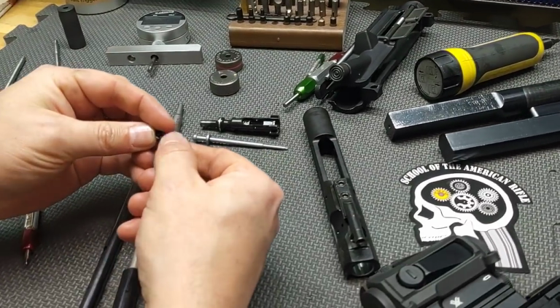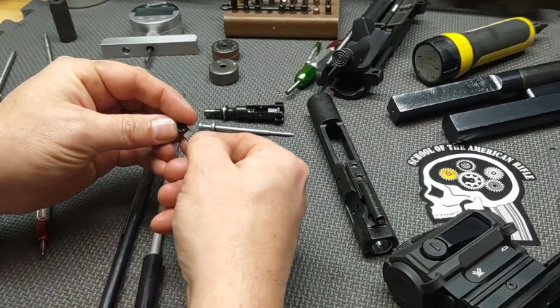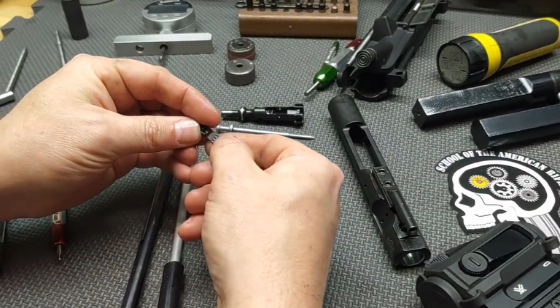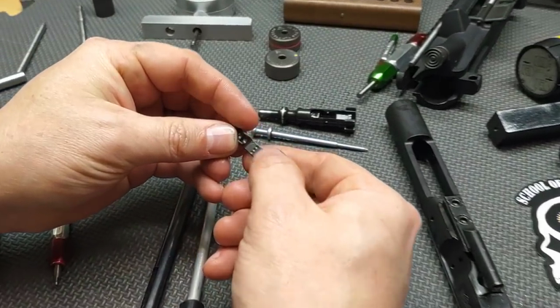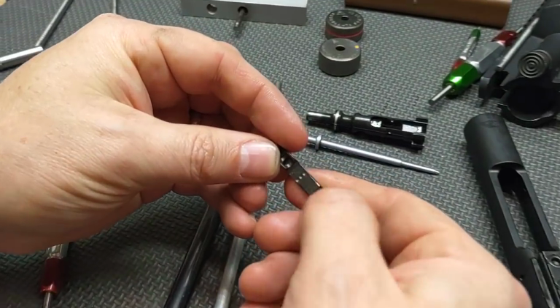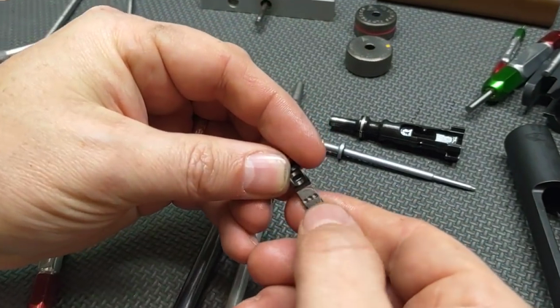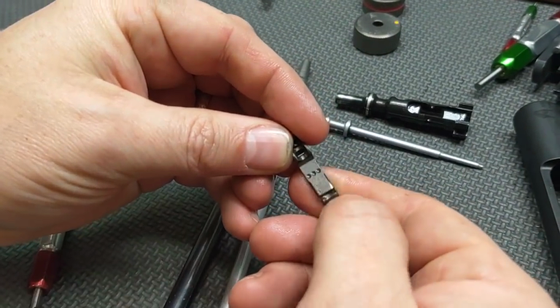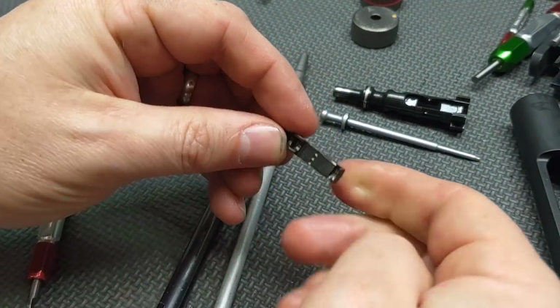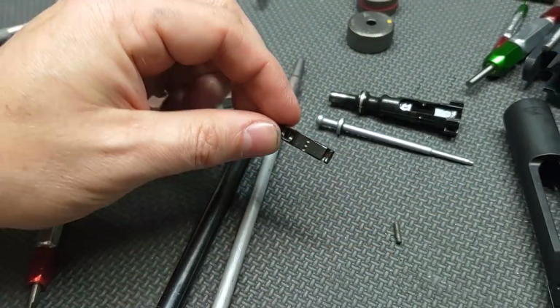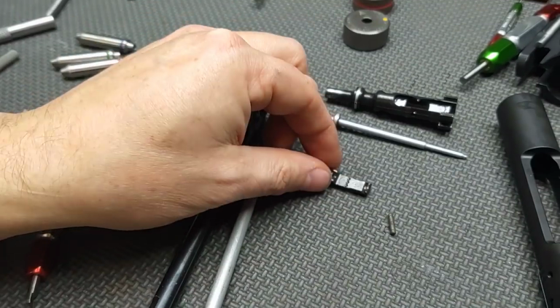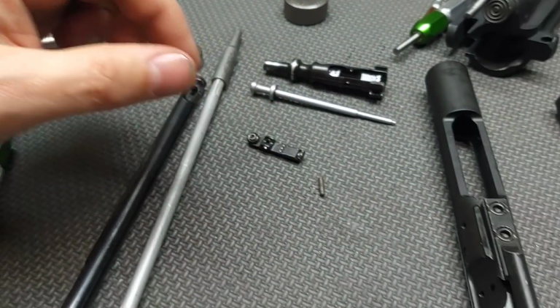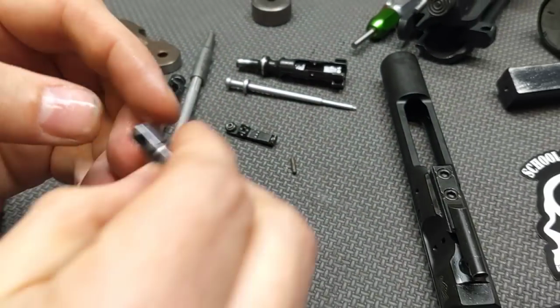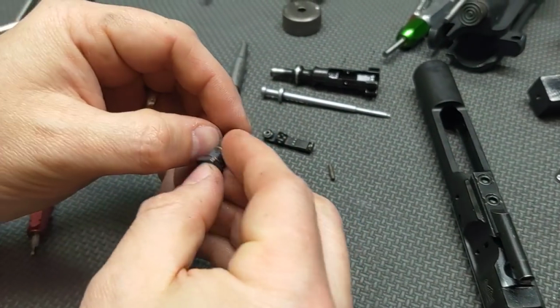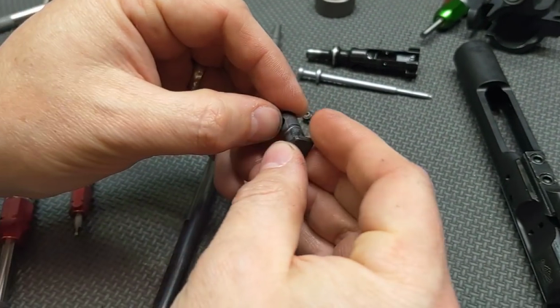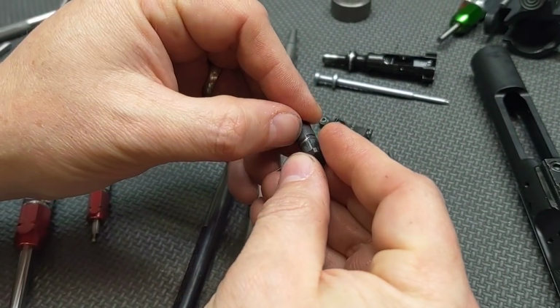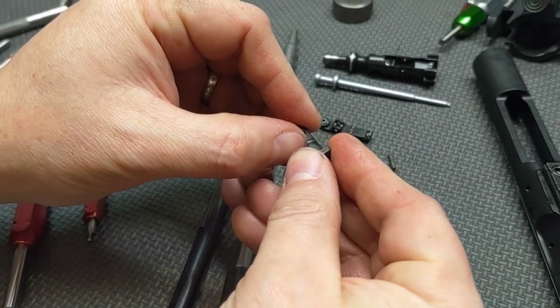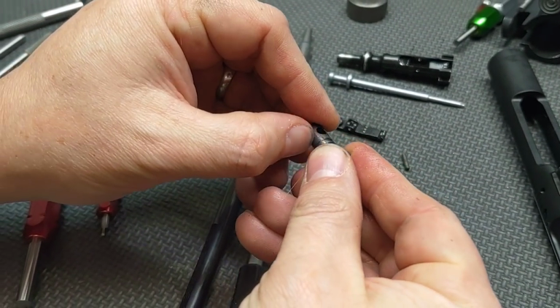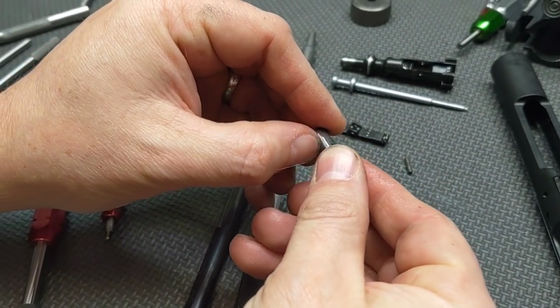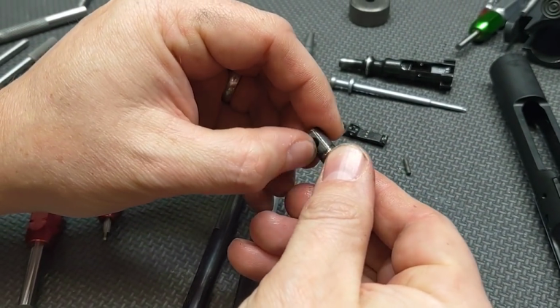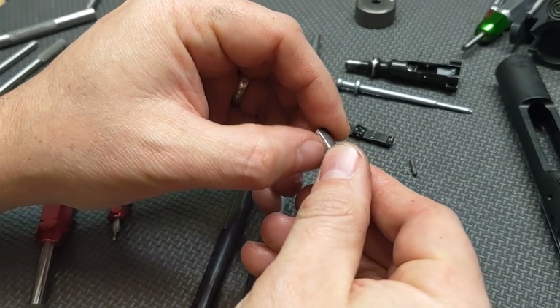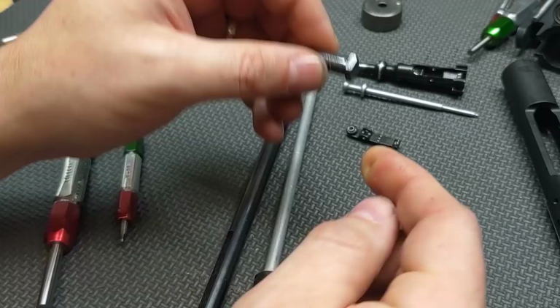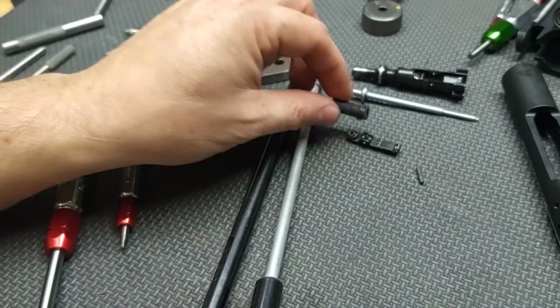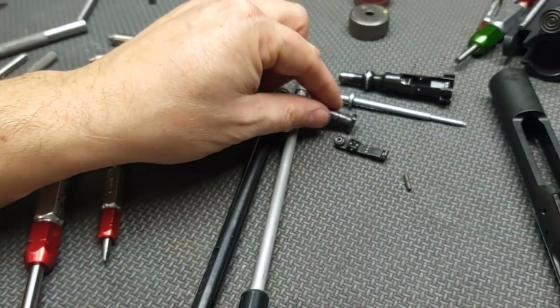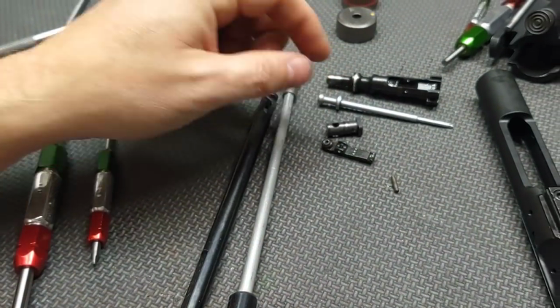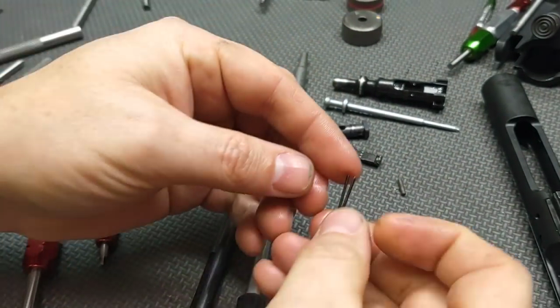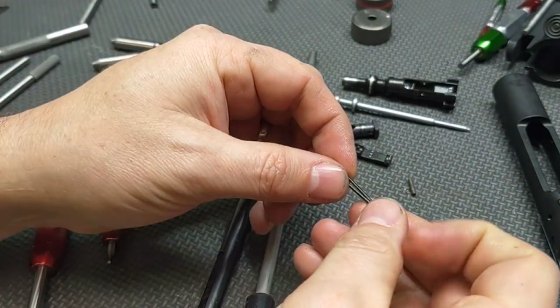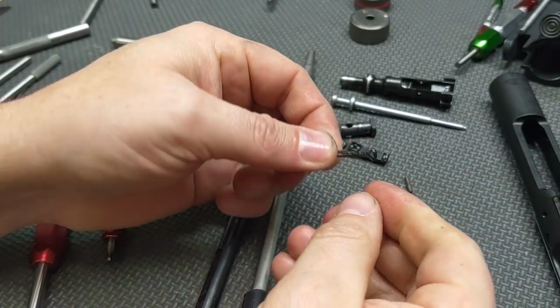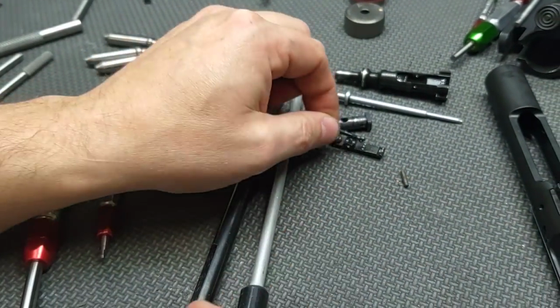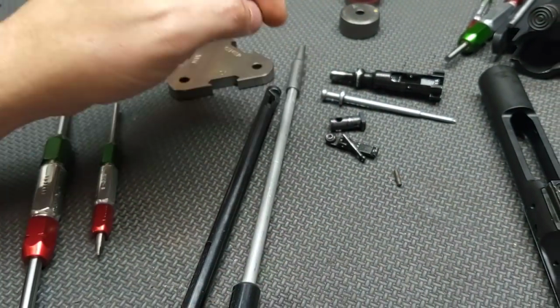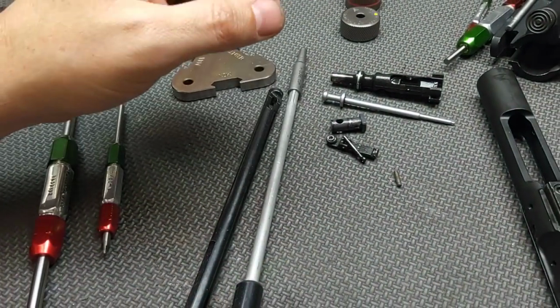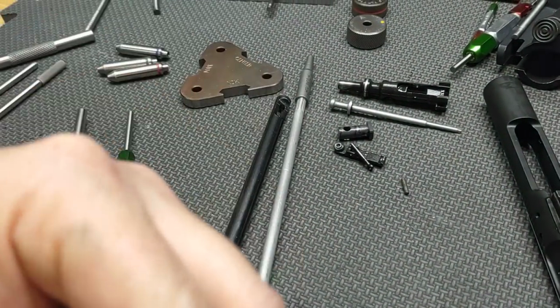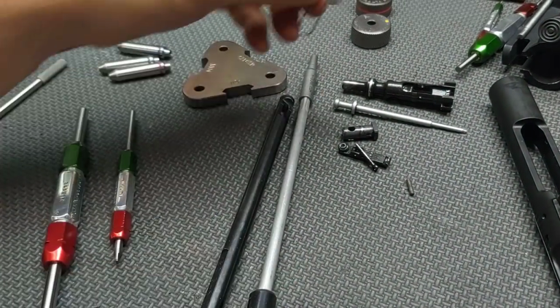The extractor has a good claw on it, so that passes the field test. The cam pin passes its field test as well. The firing pin retaining pin has no damage and passes.